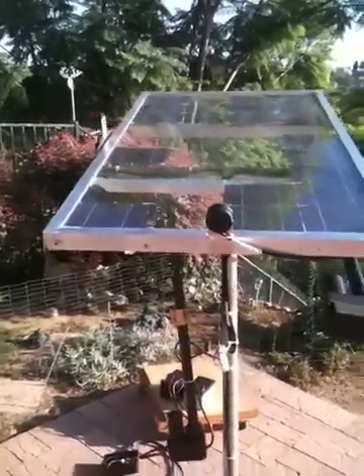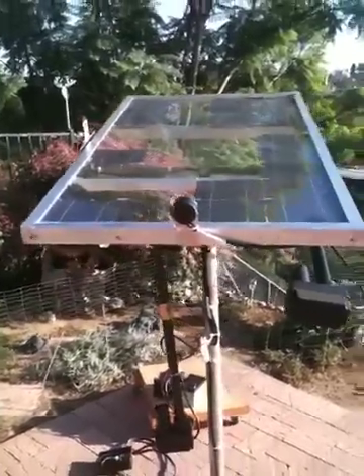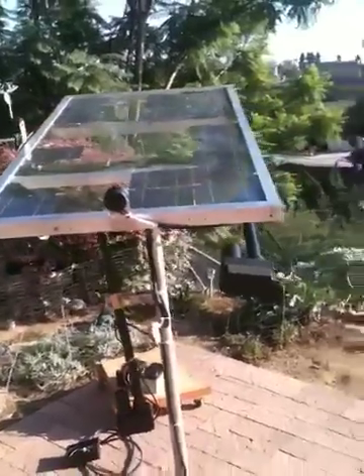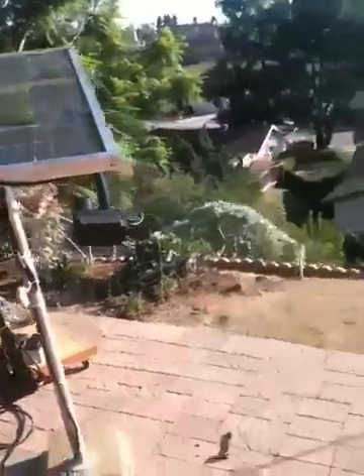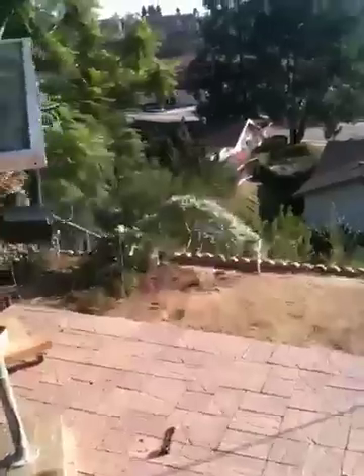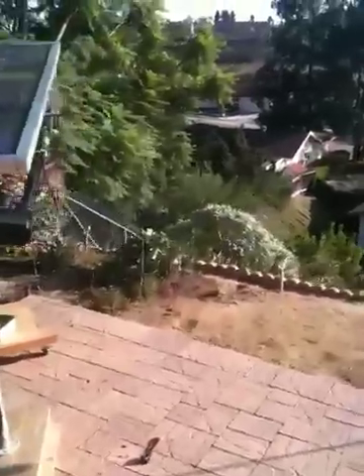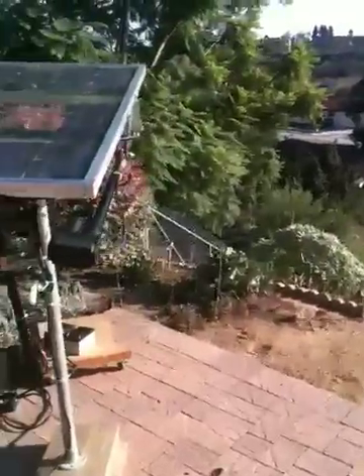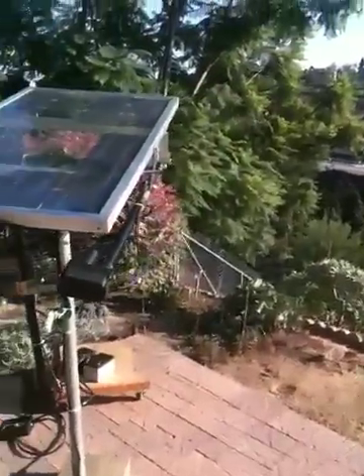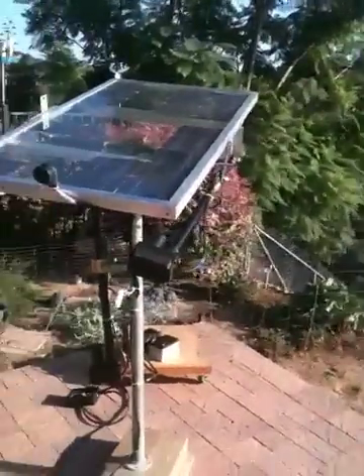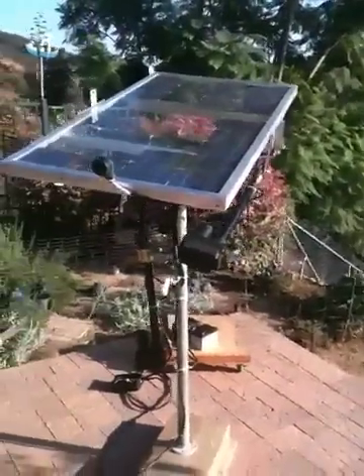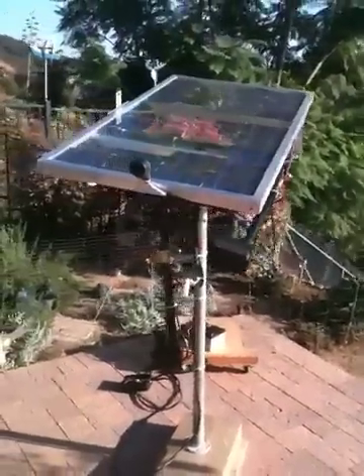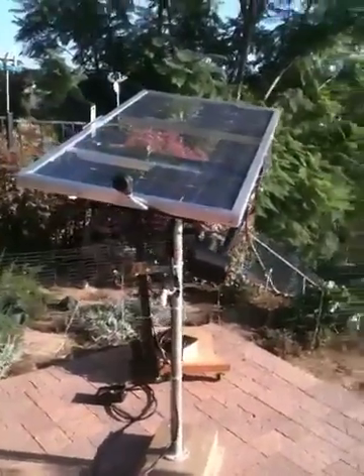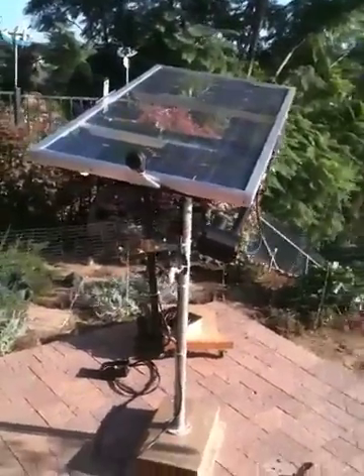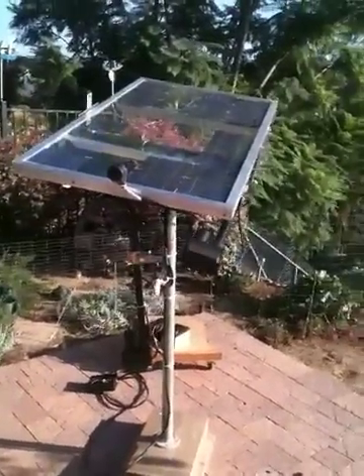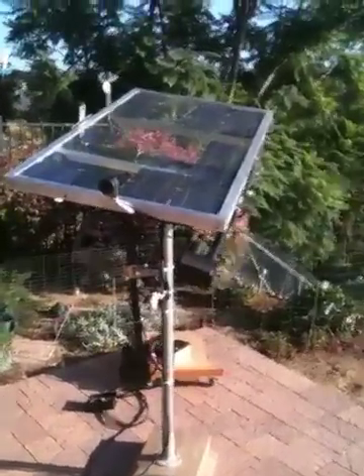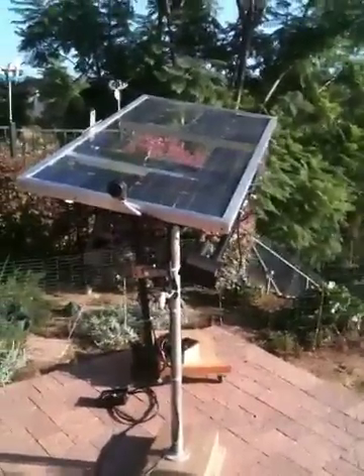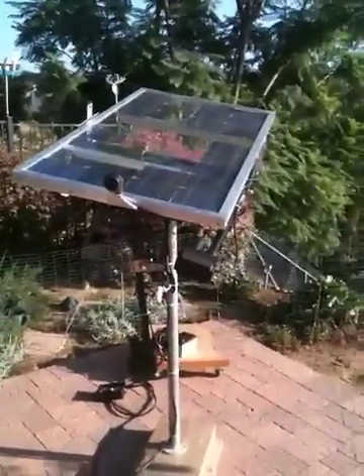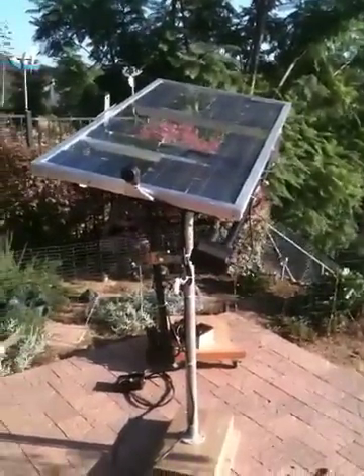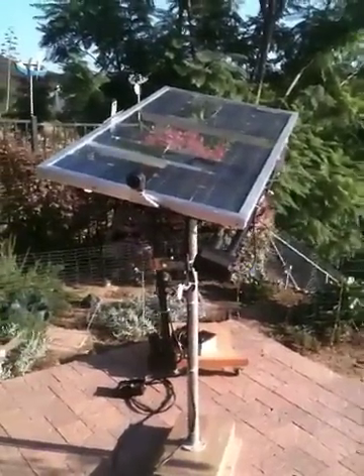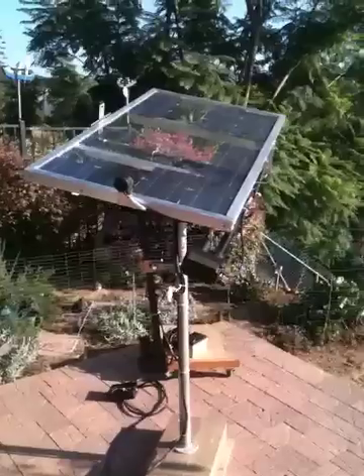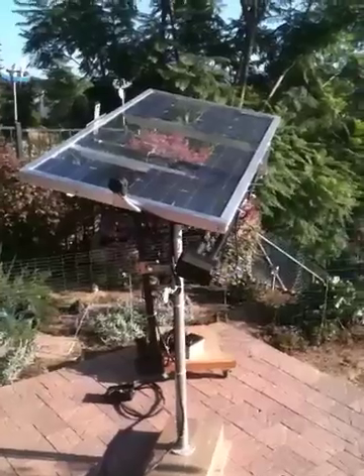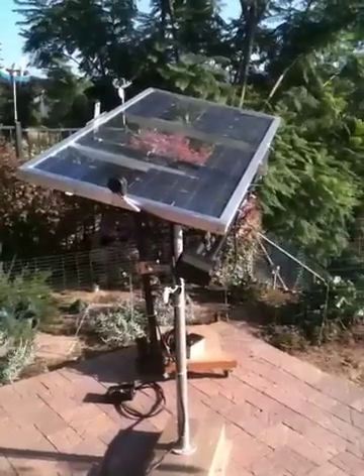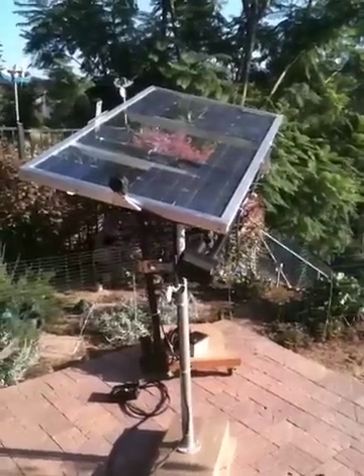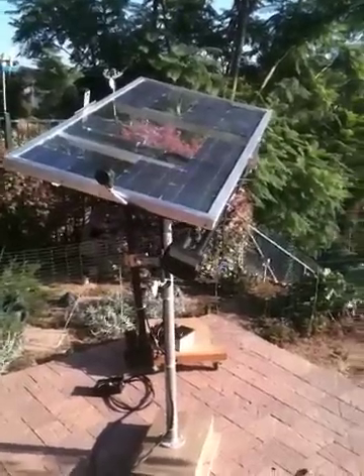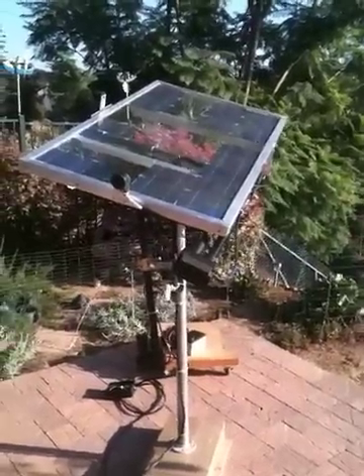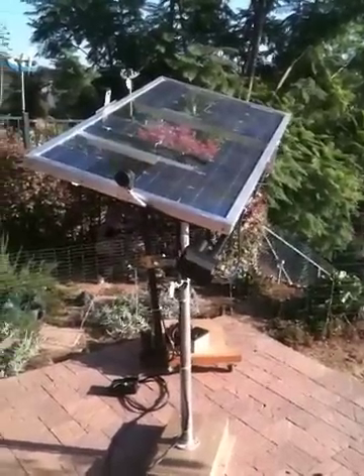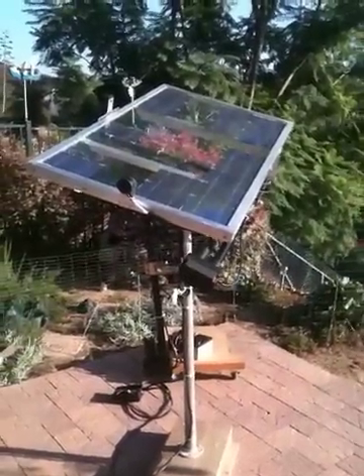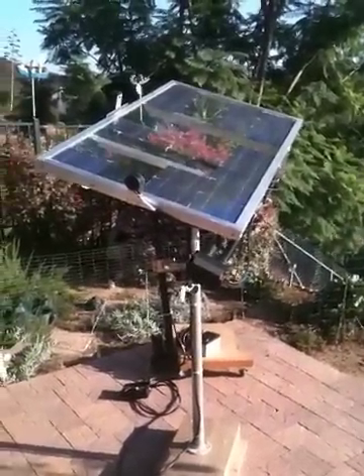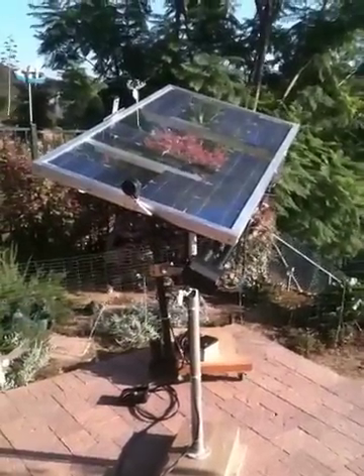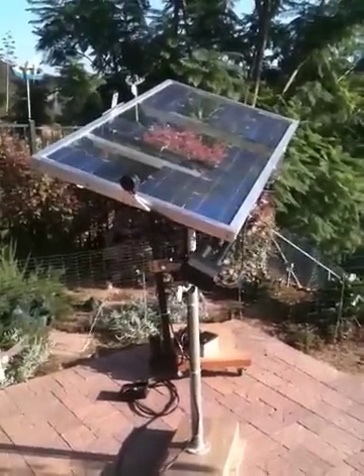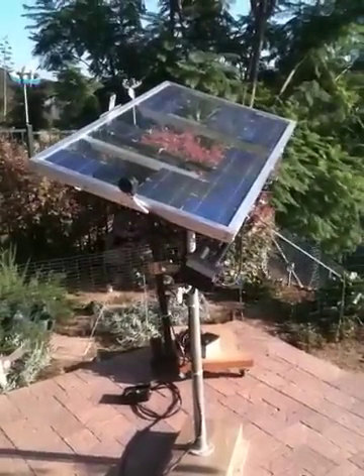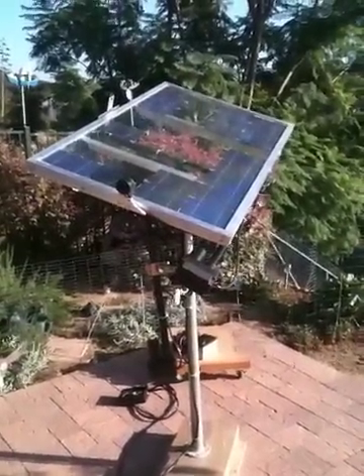Pretty neat, man. I'm pretty stoked. I thought that circuit was messed up or something, but I didn't do anything — just dragged it out here. I was trying it with flashlights. That was my issue, I think.